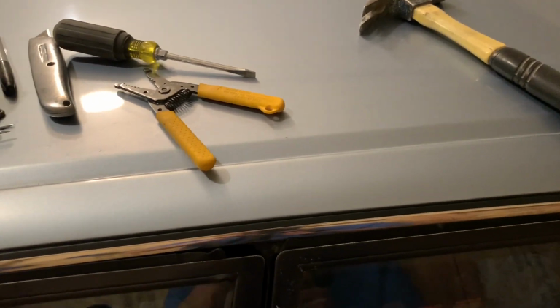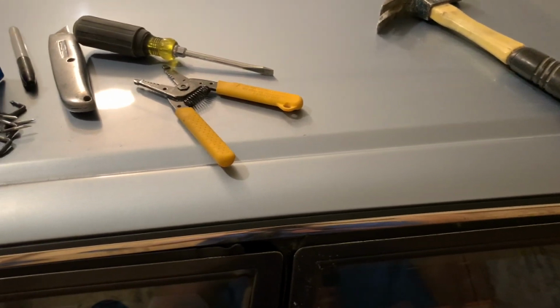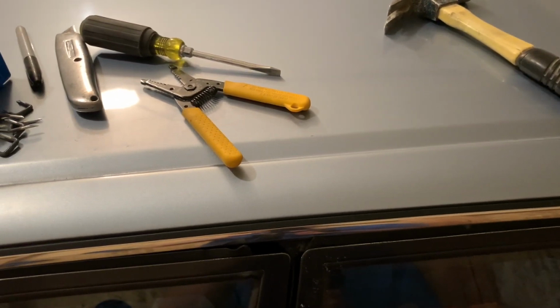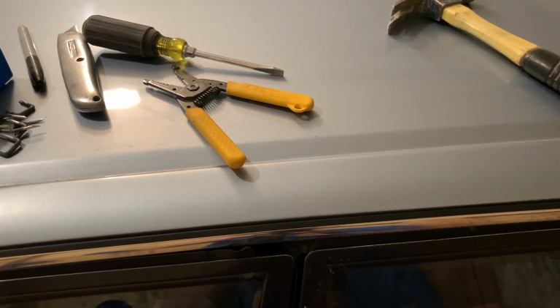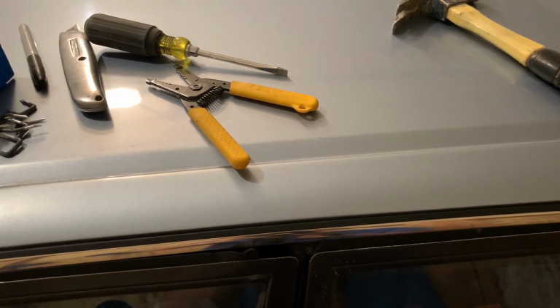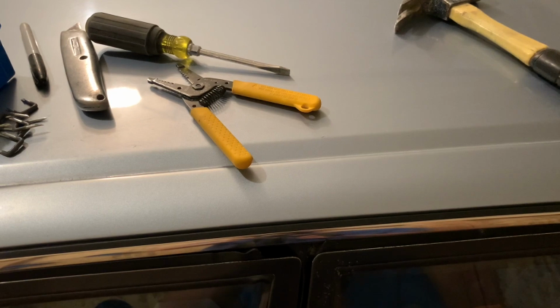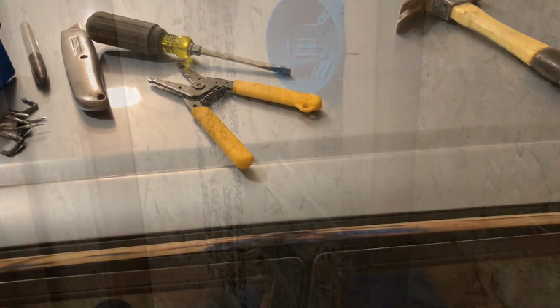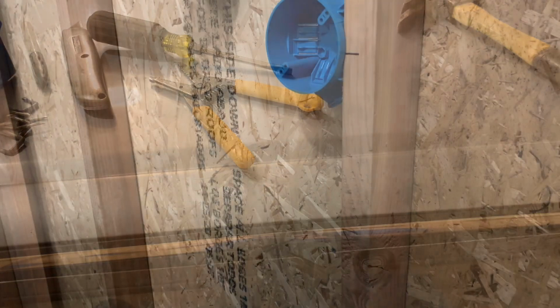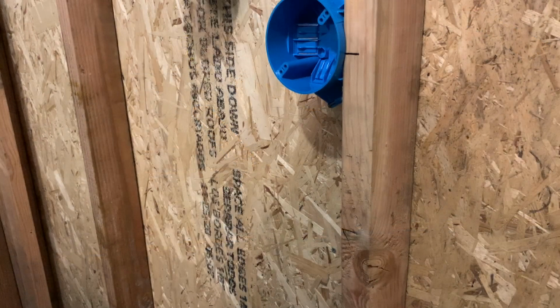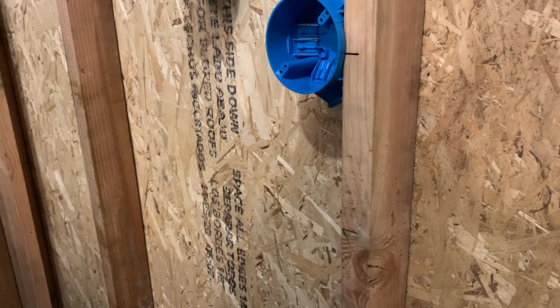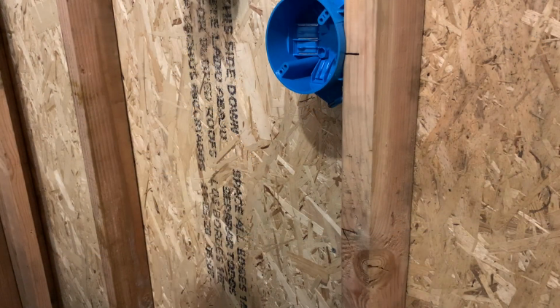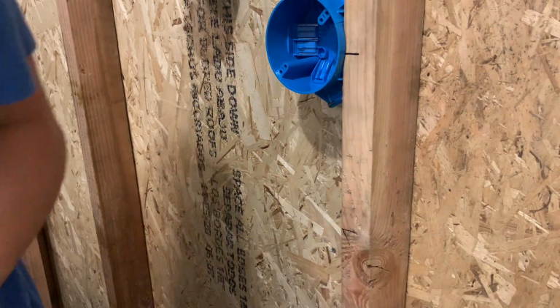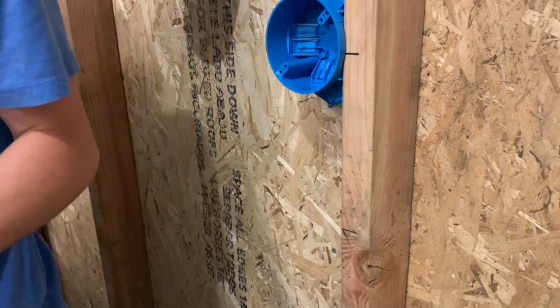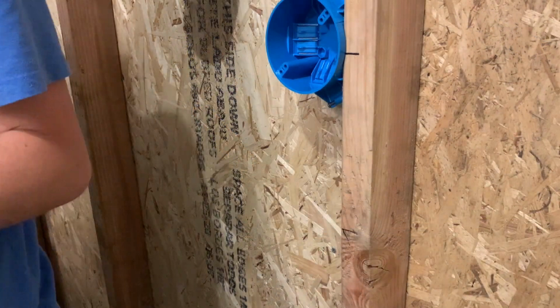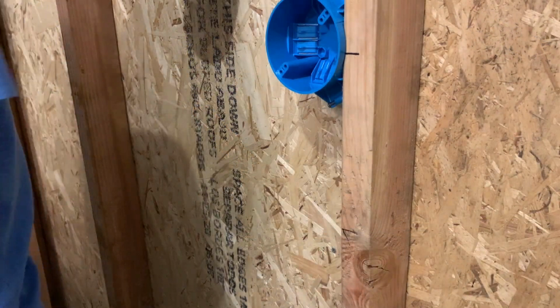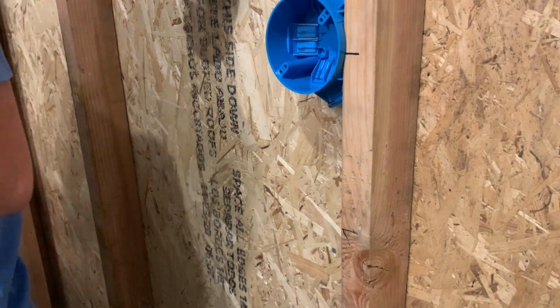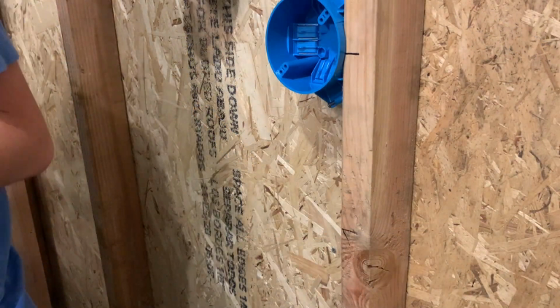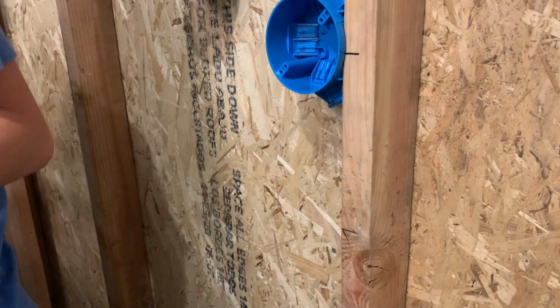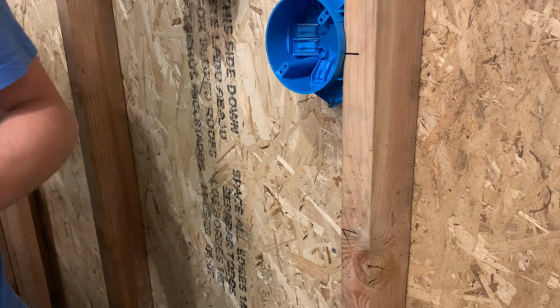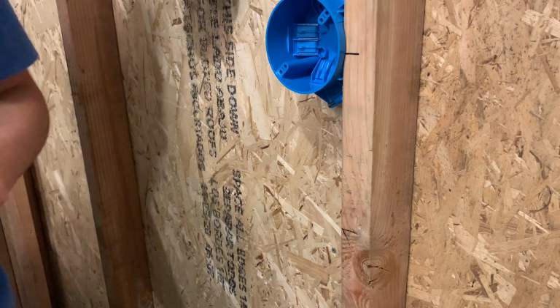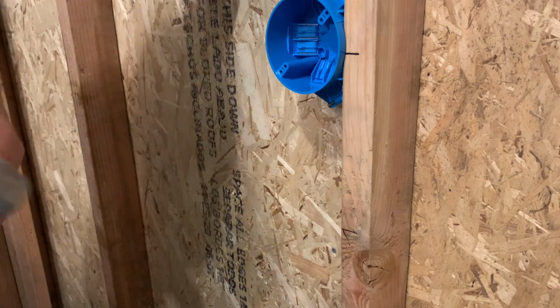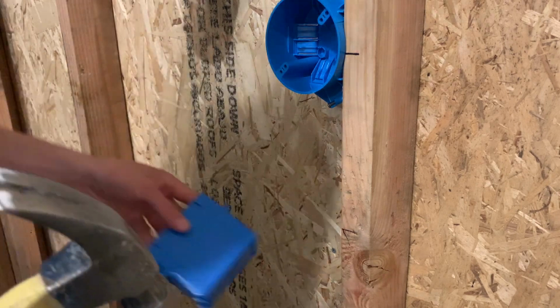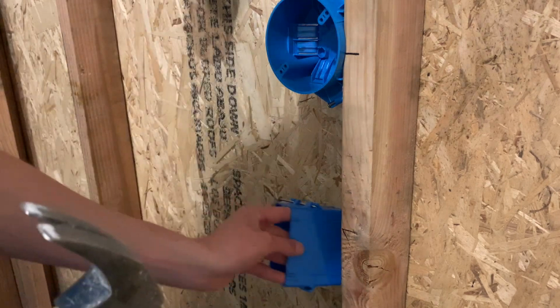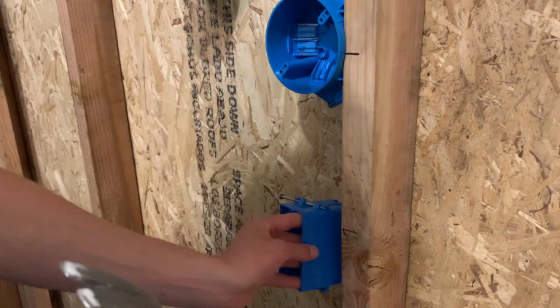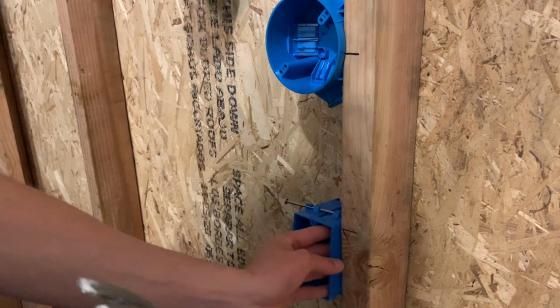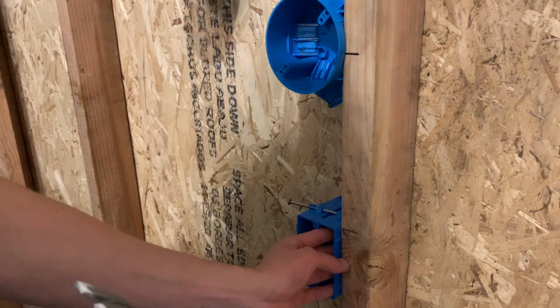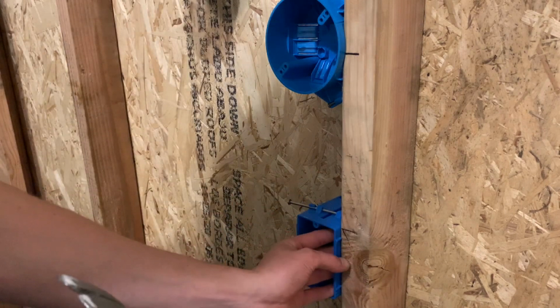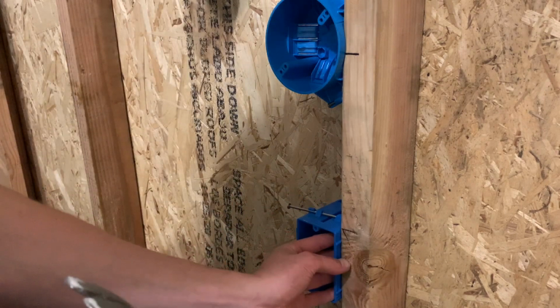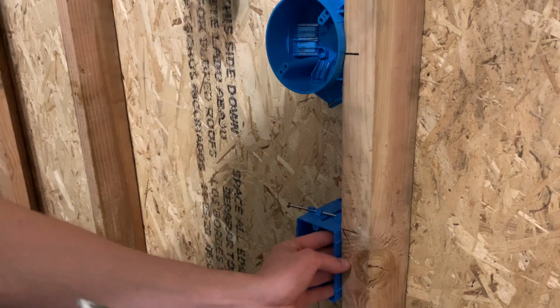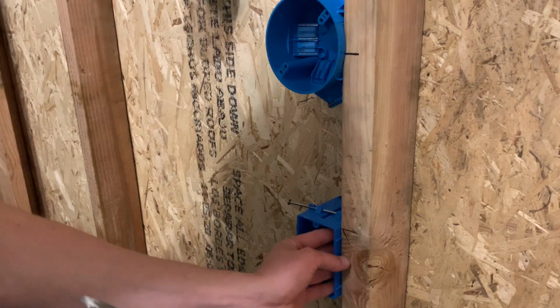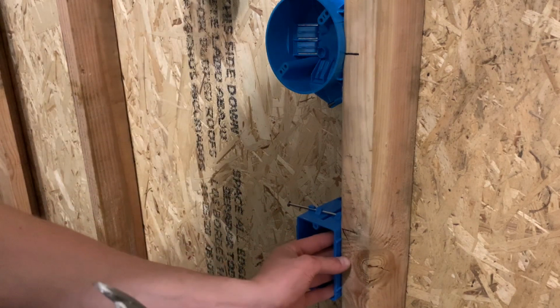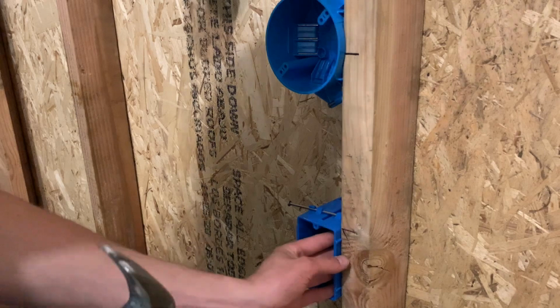So let's go ahead and get started and I will show you what to do. The first thing, I'm just going to go ahead and mount this box for the switch. I just picked a random height on the wall, so I'm going to go ahead and install this real quick.